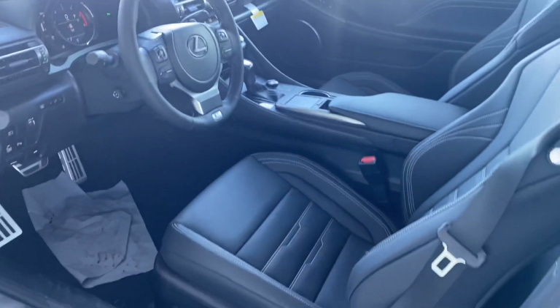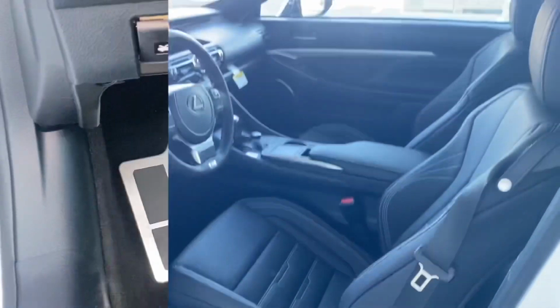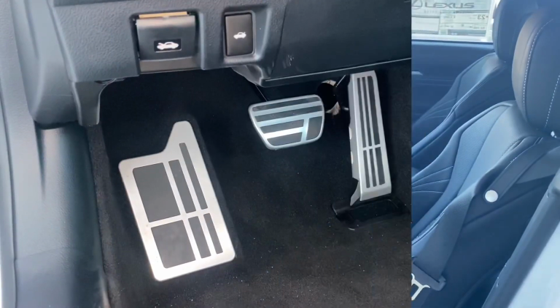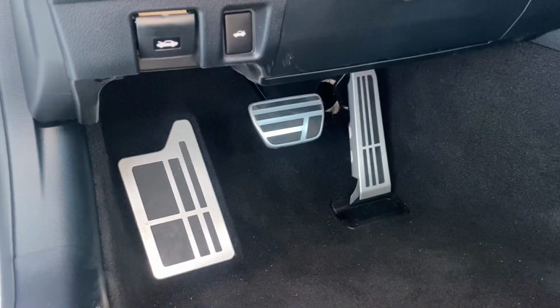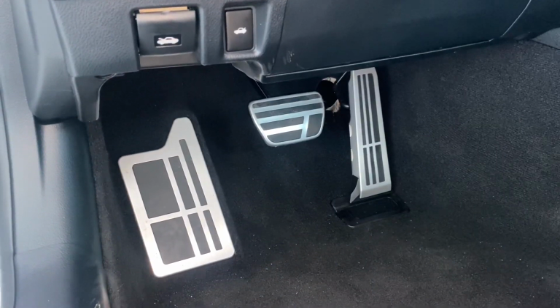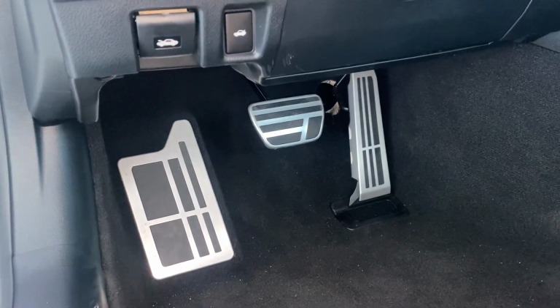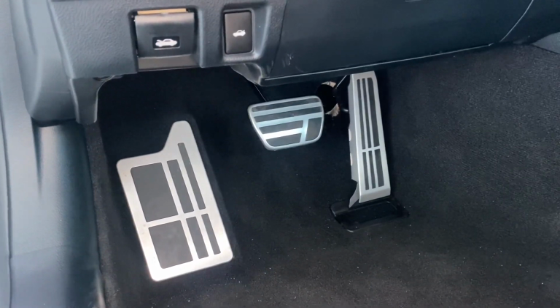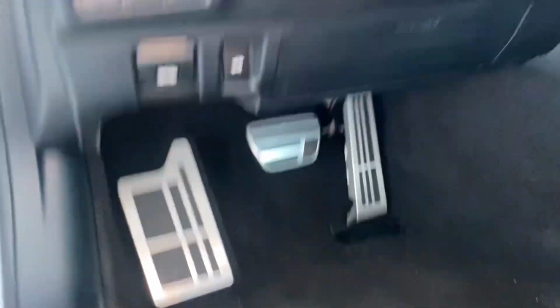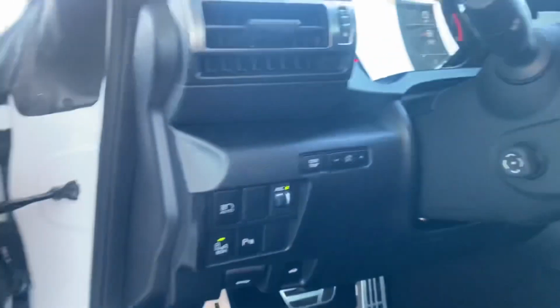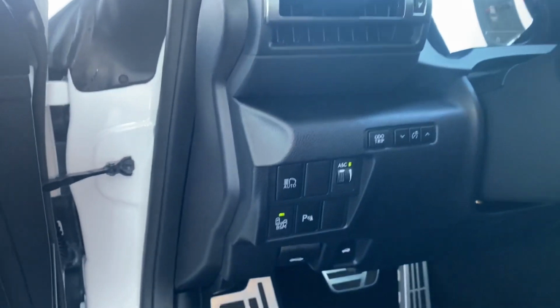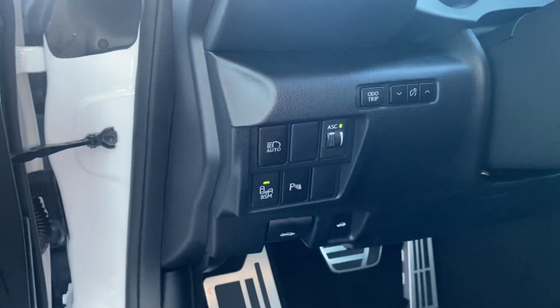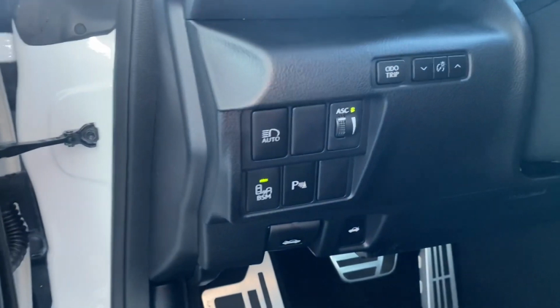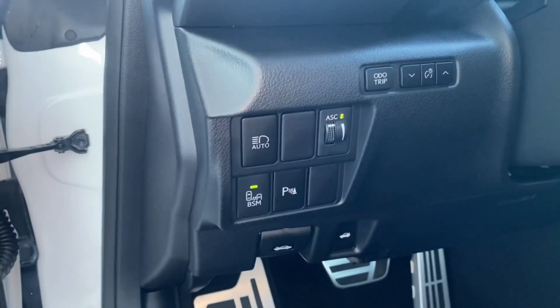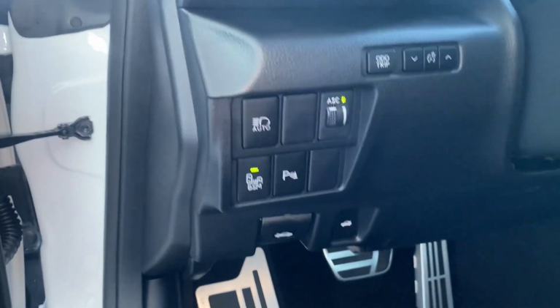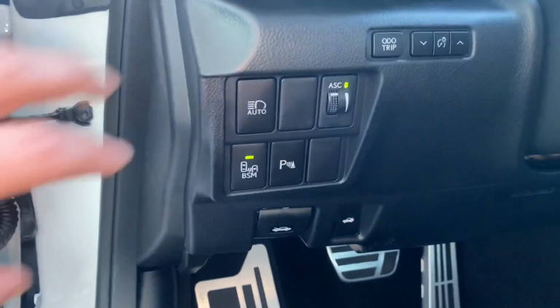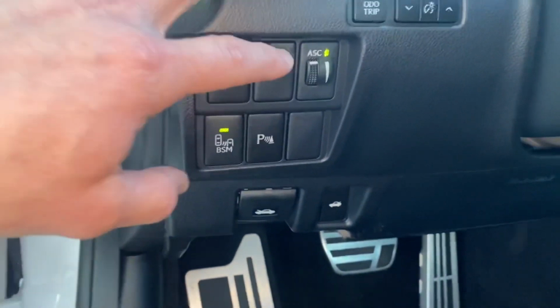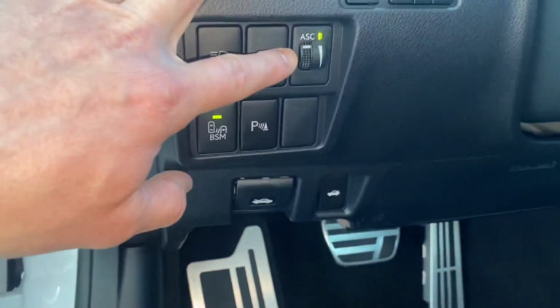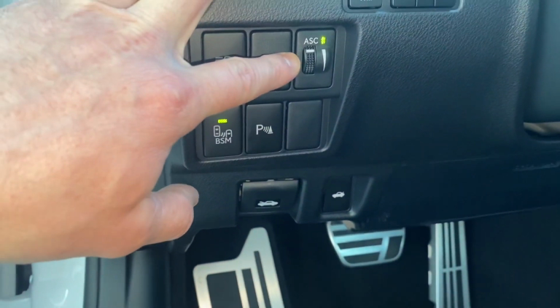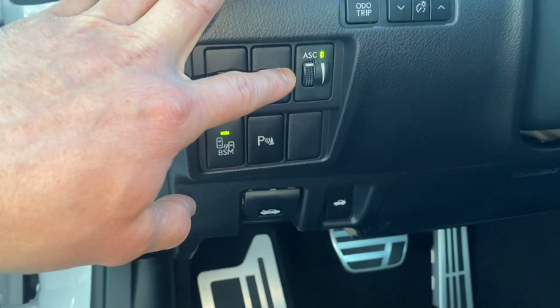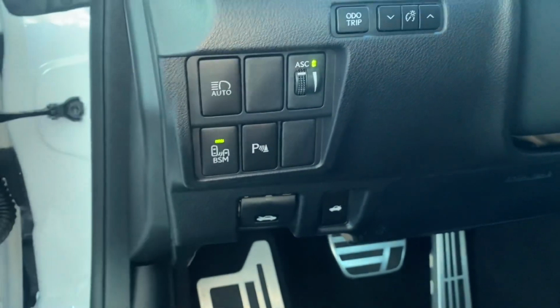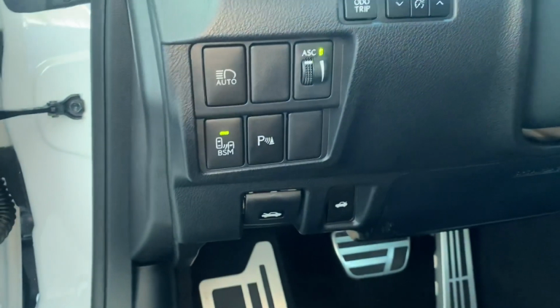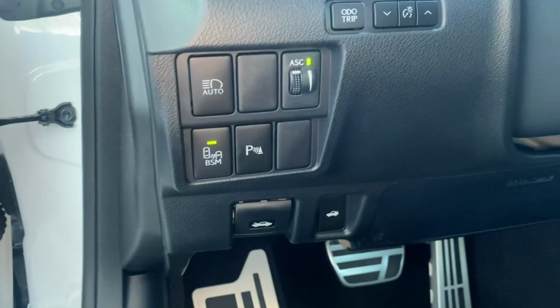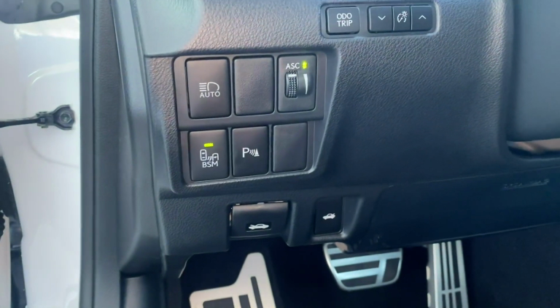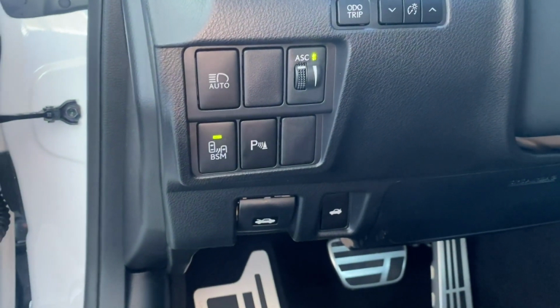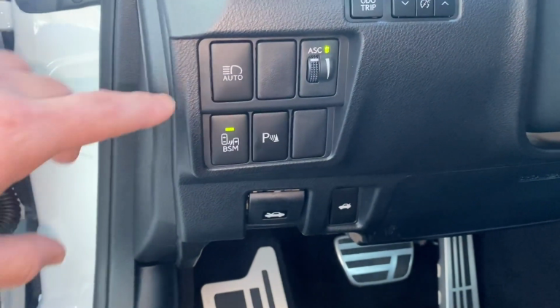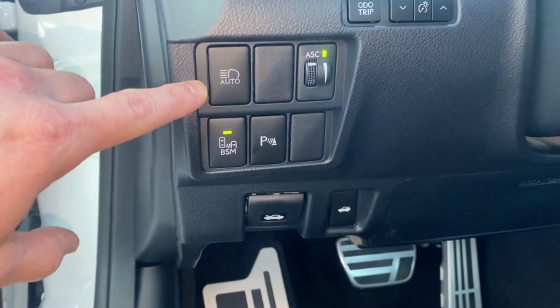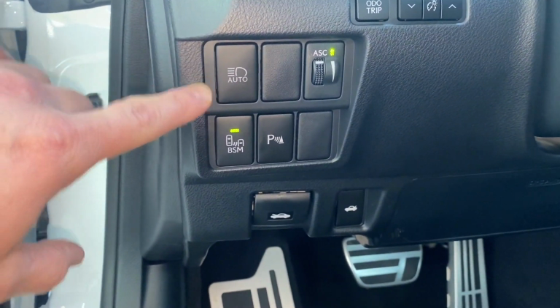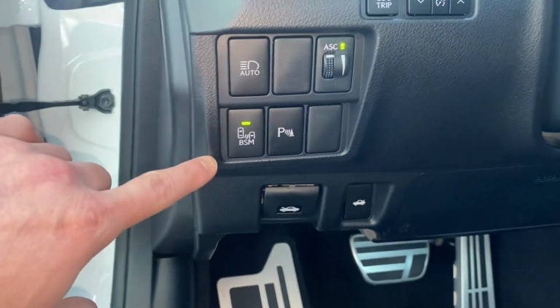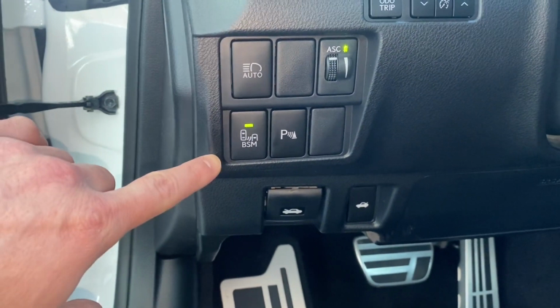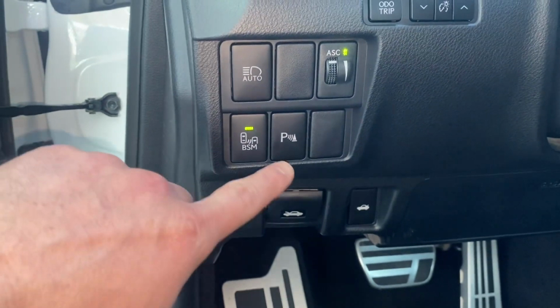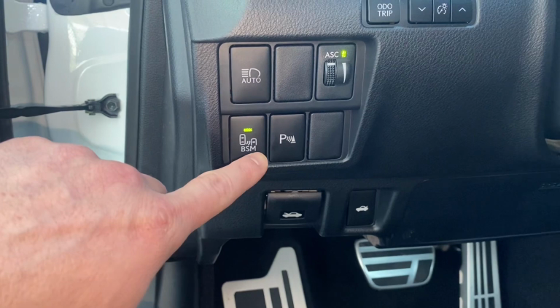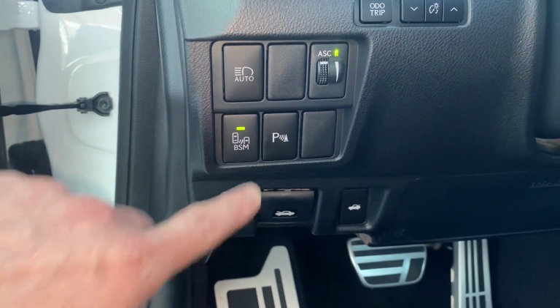These aluminum pedals are race inspired. Over here you can see some of the extras — this ASC is going to control the amount of engine noise you hear in the cabin. We also have your automatic high beams, blind spot monitor, and parking sensors.